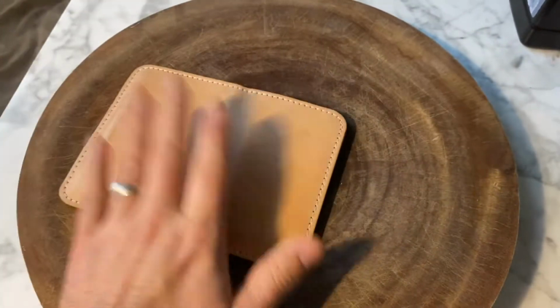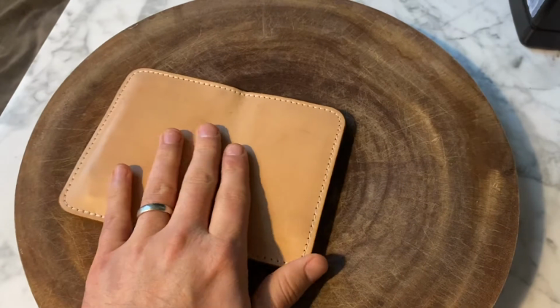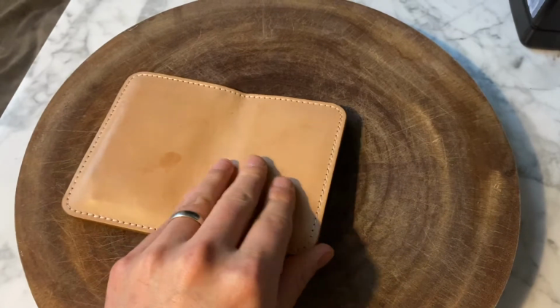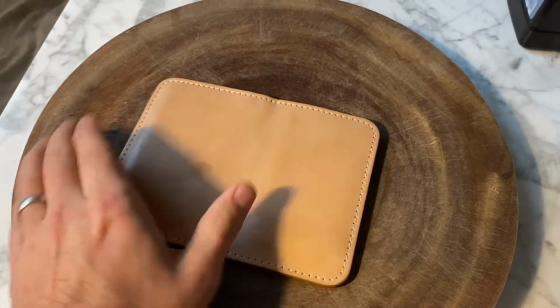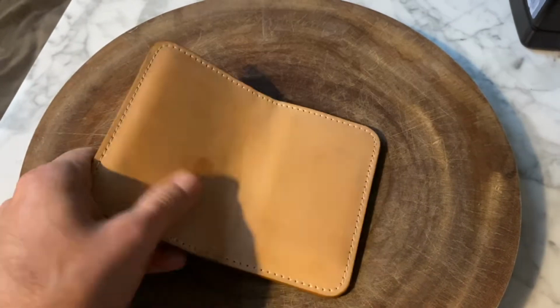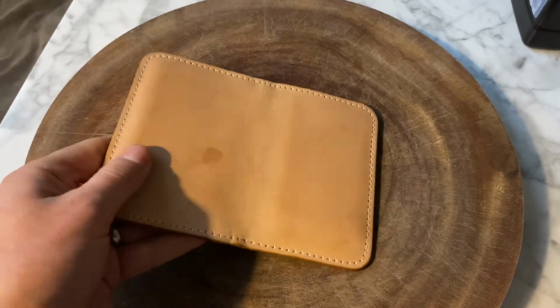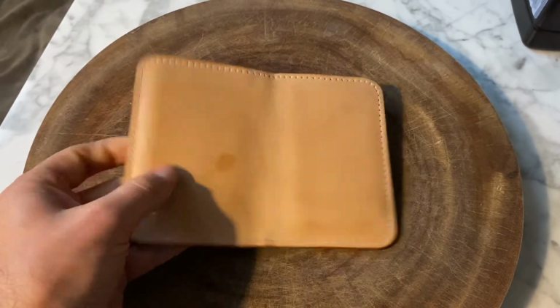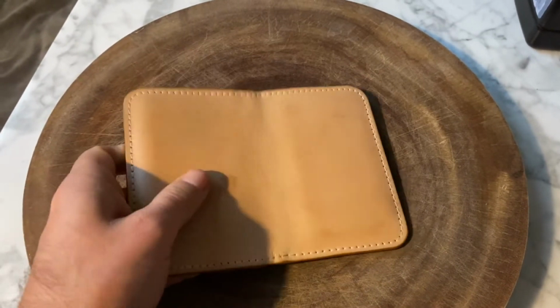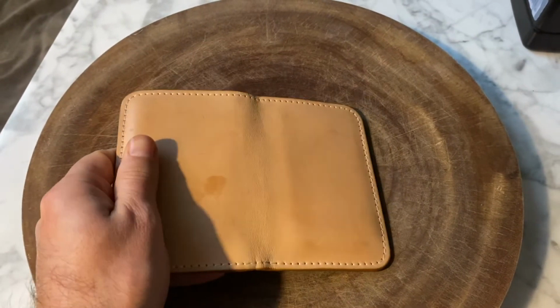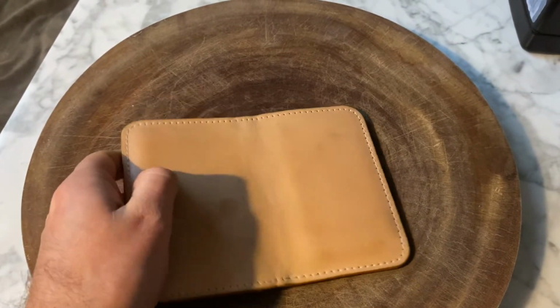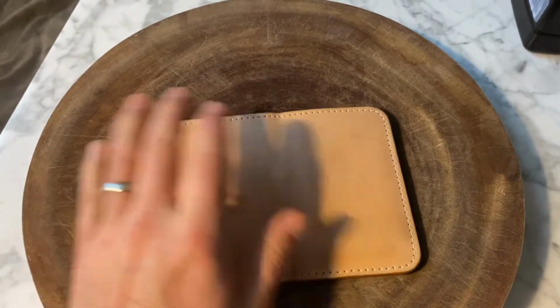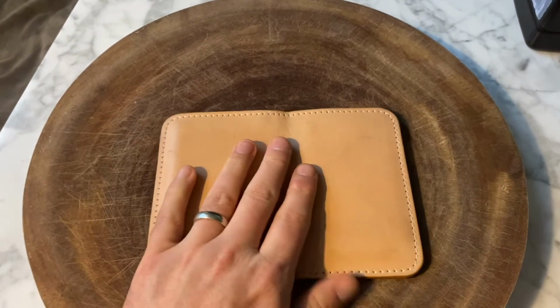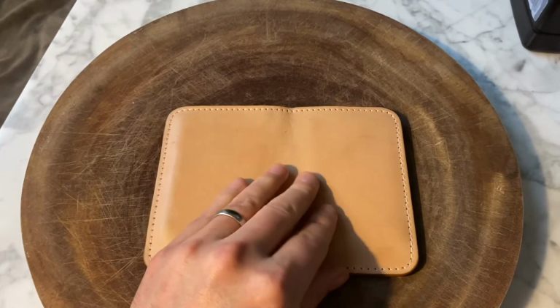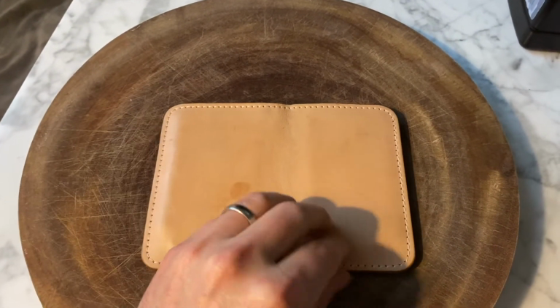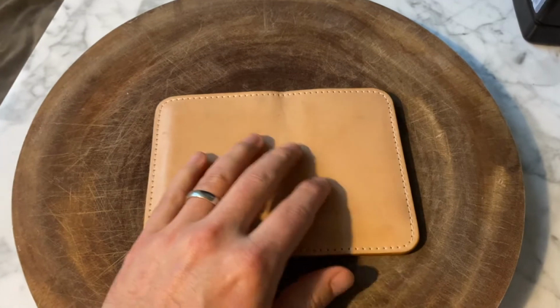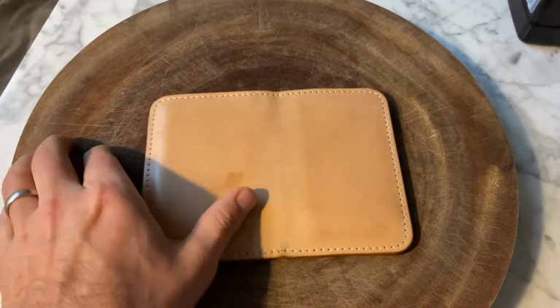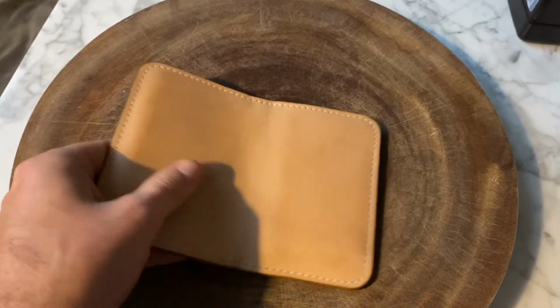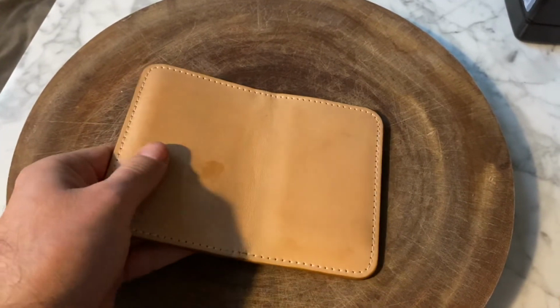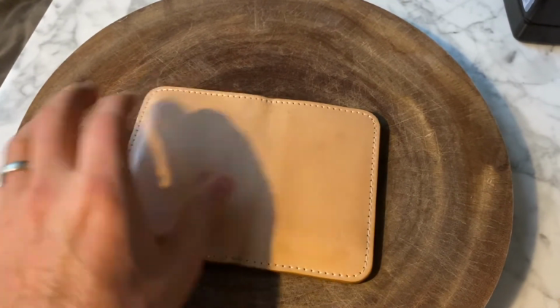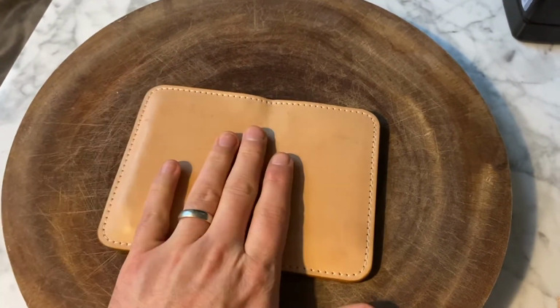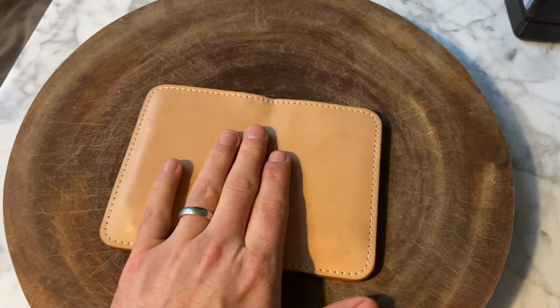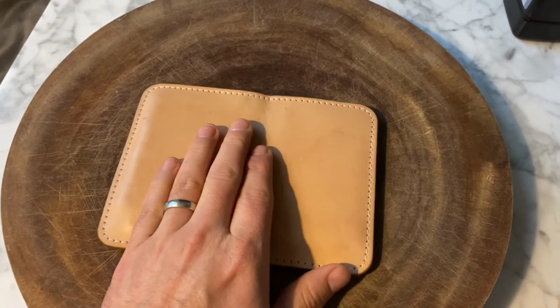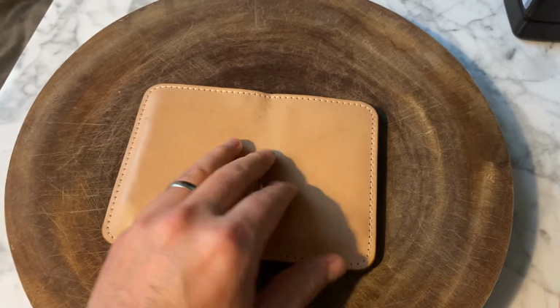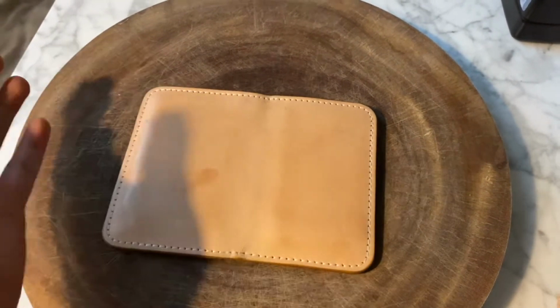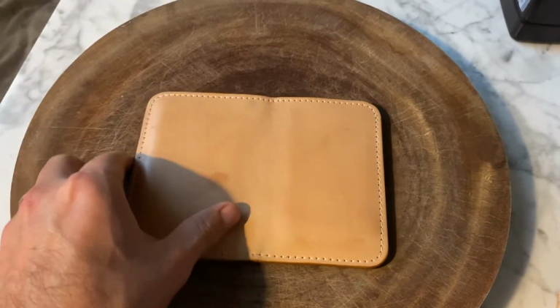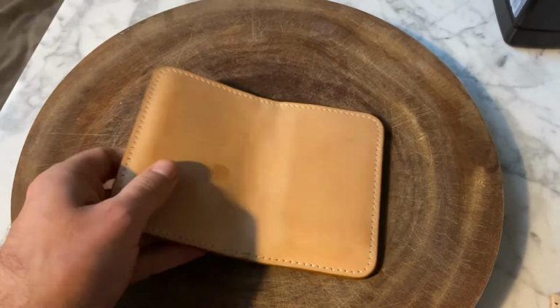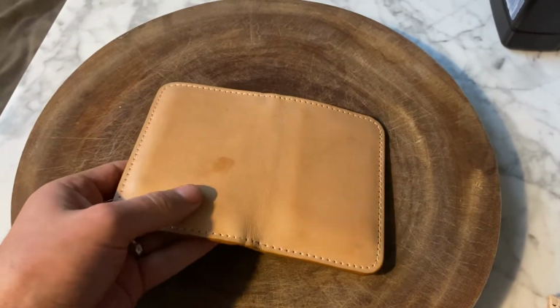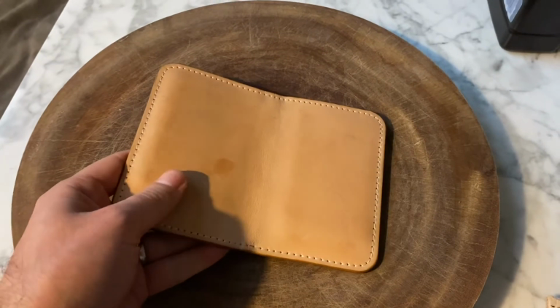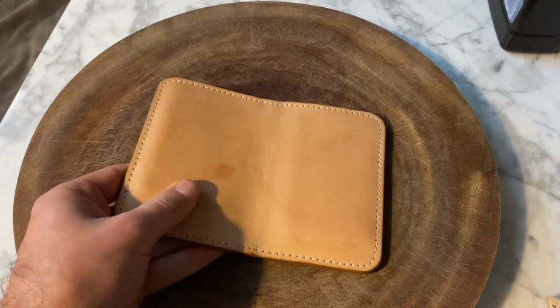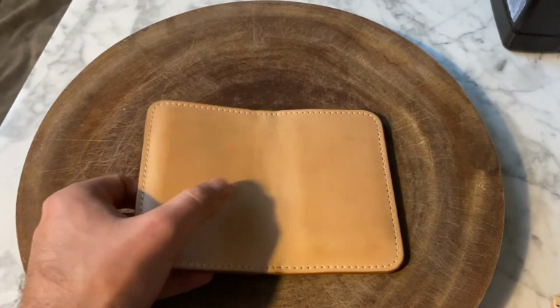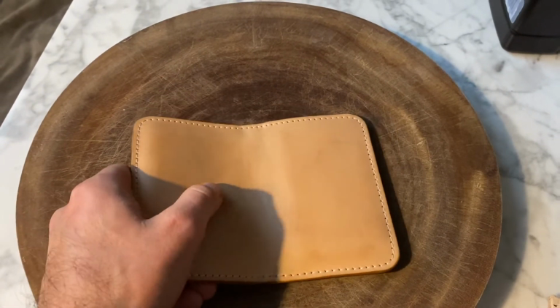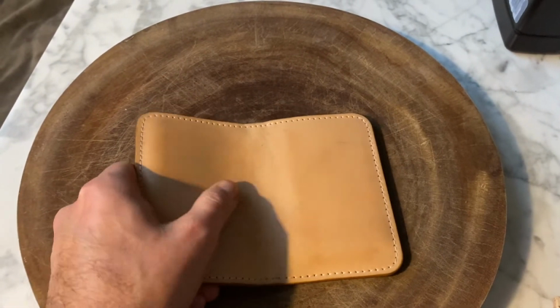It holds a lot. When it got to me, it was extremely soft — it still is, obviously. Very, very soft, supple leather. And at a price point of 50, 60 bucks, it's a great value.